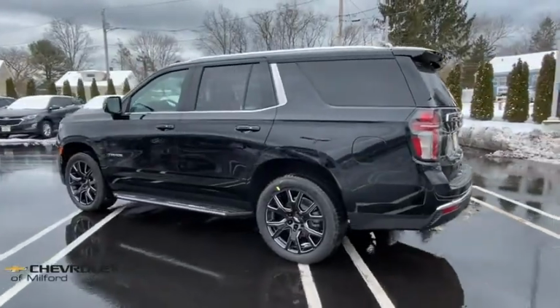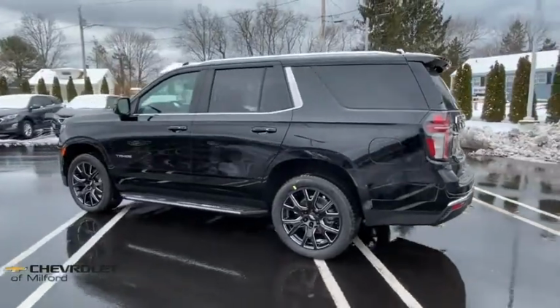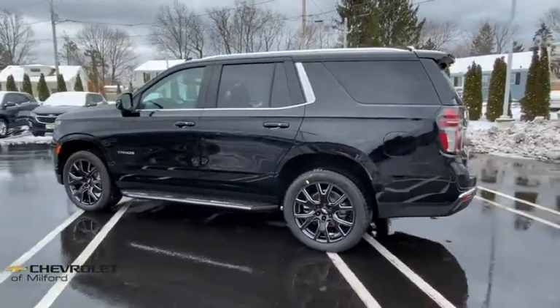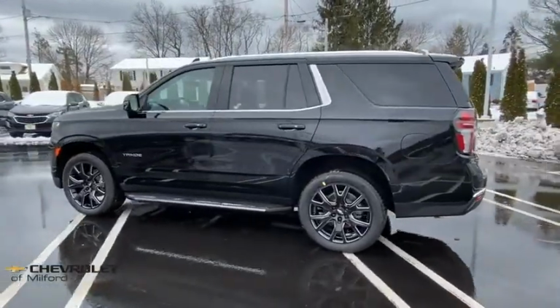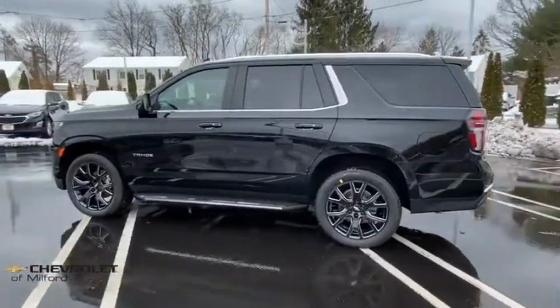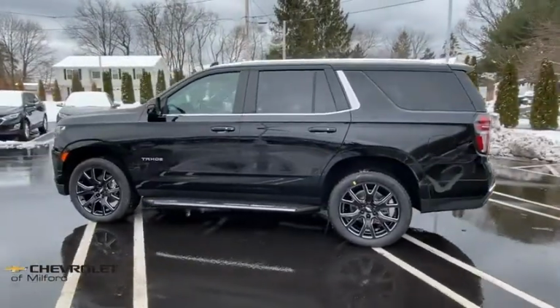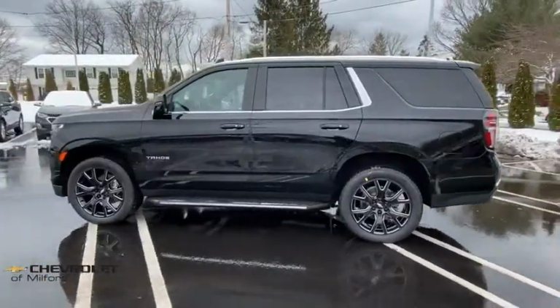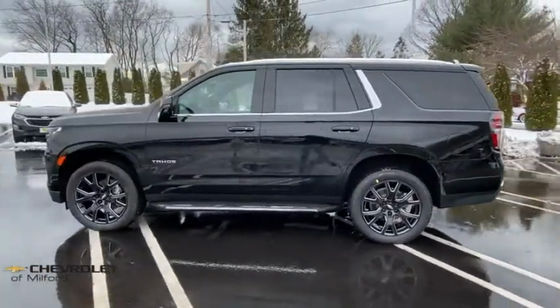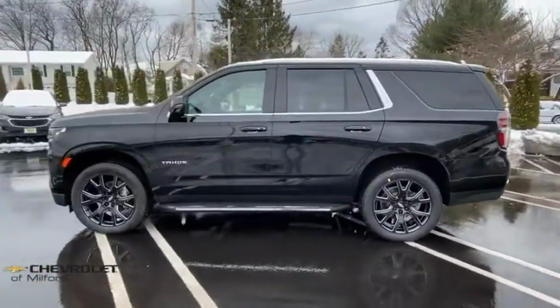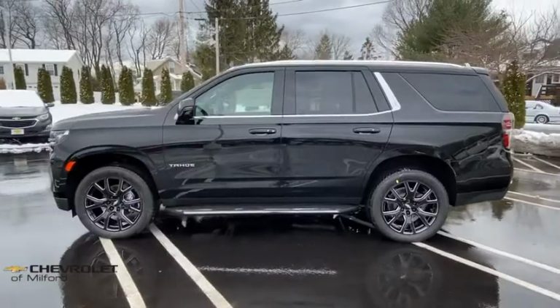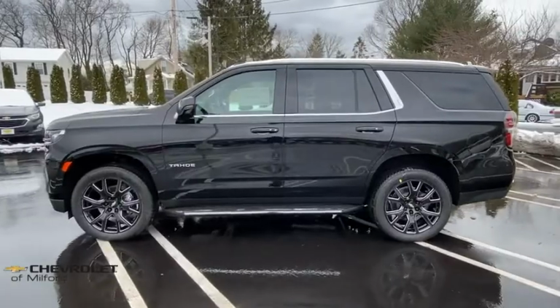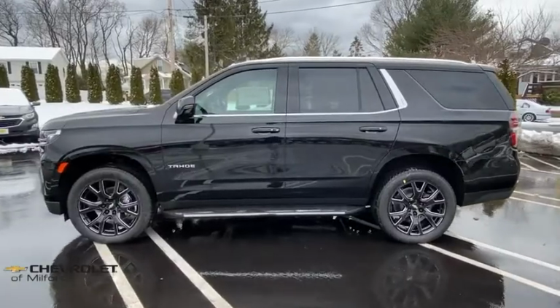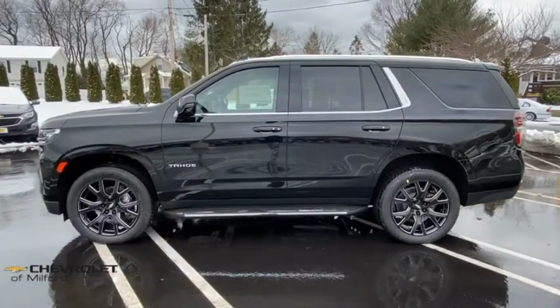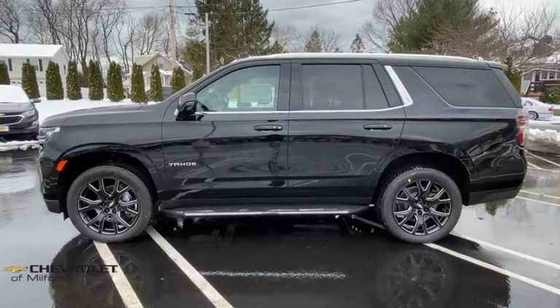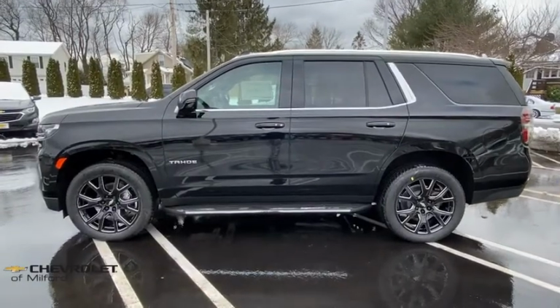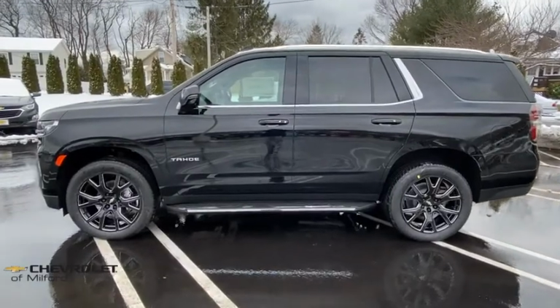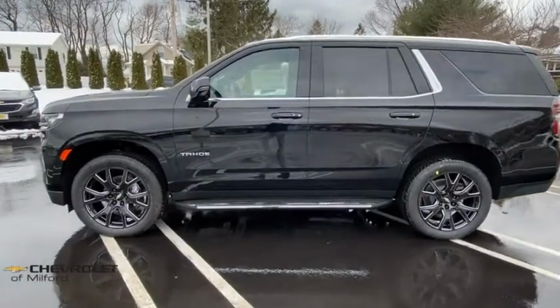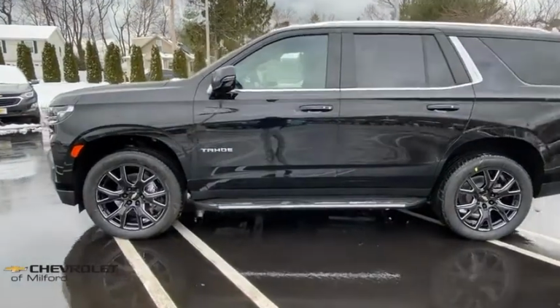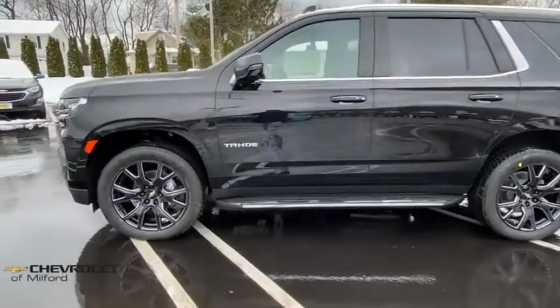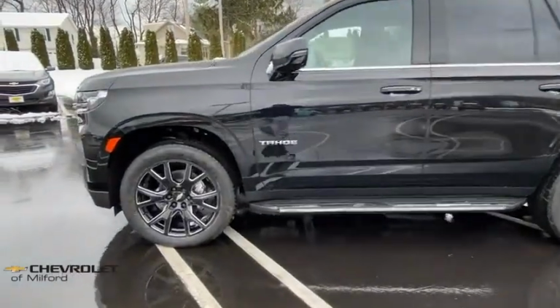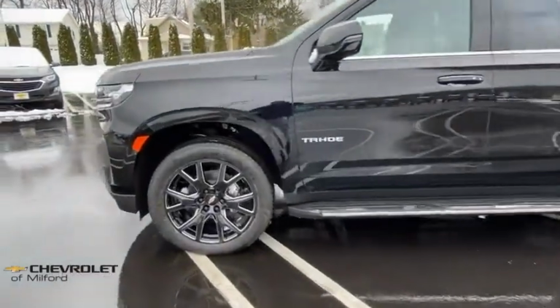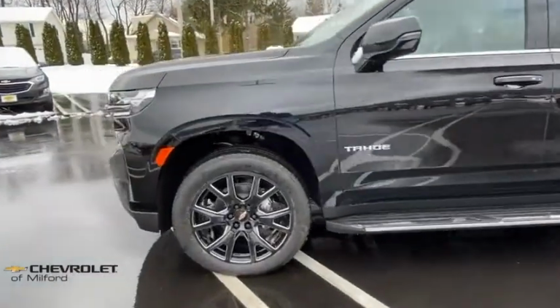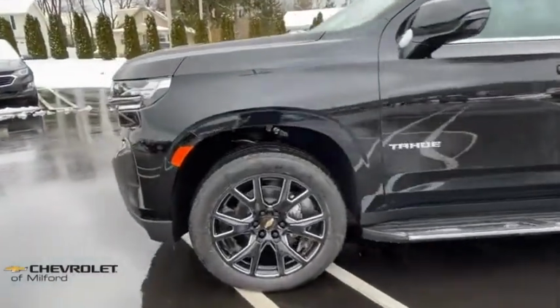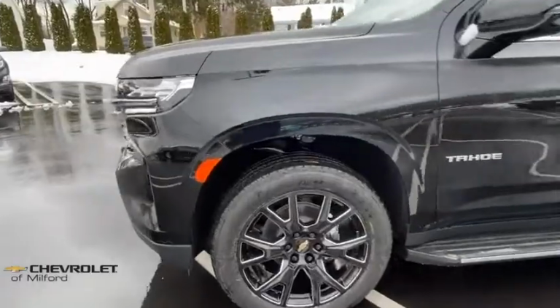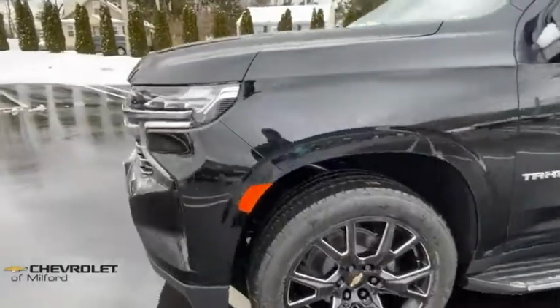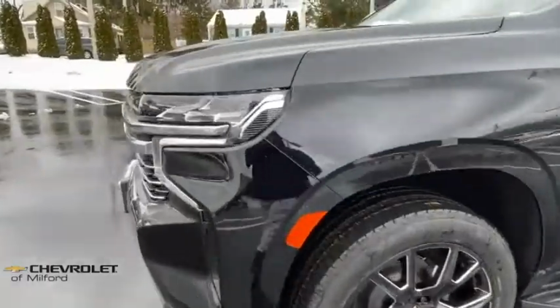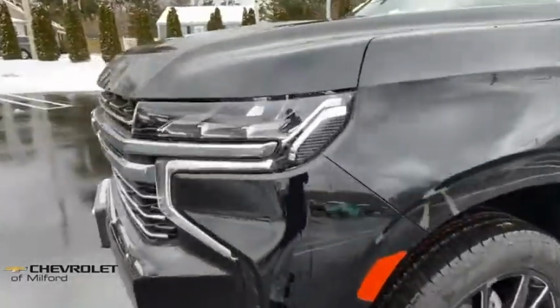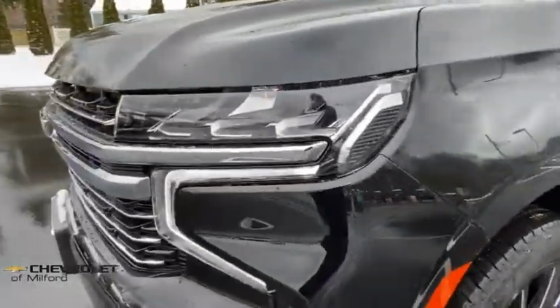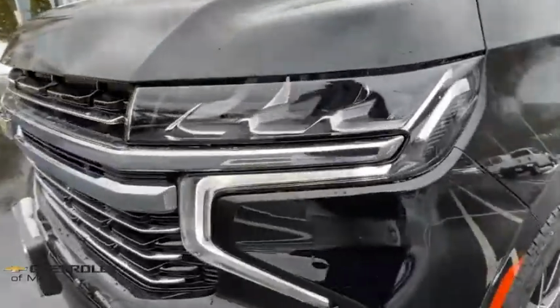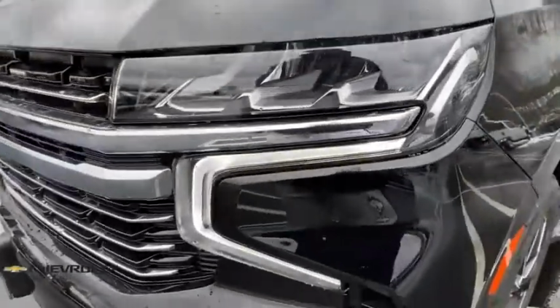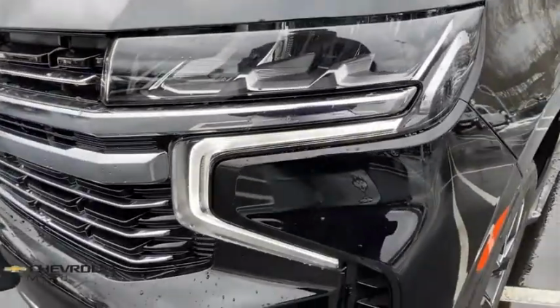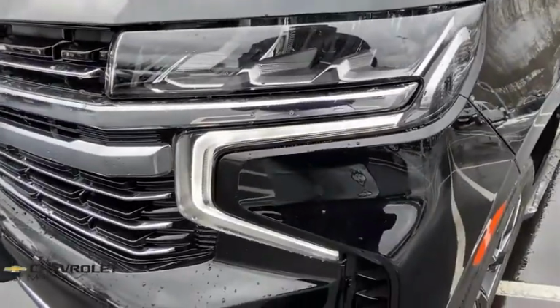Universal garage door opener, compass, heated front driver and passenger seats, electronic stability control, trip computer, security system, rear window defroster, power windows.